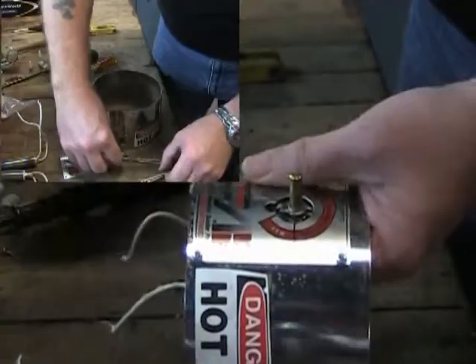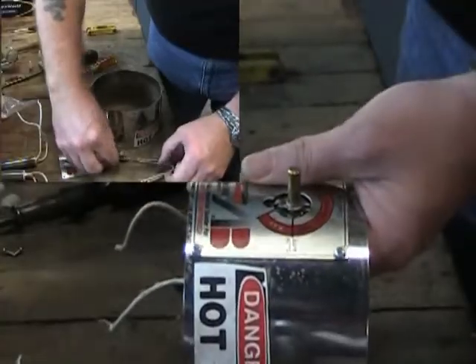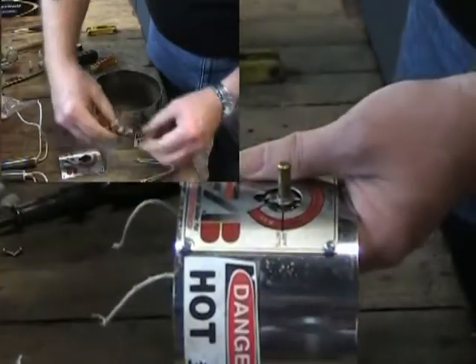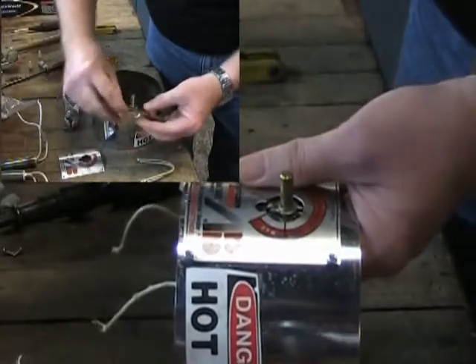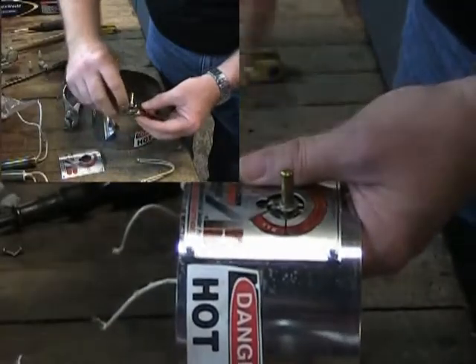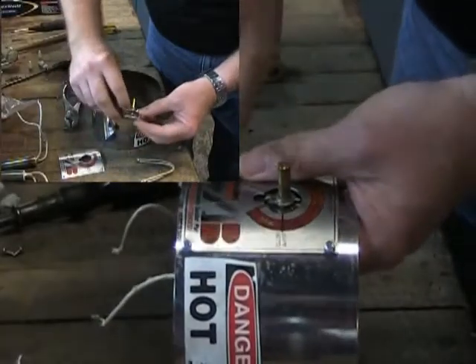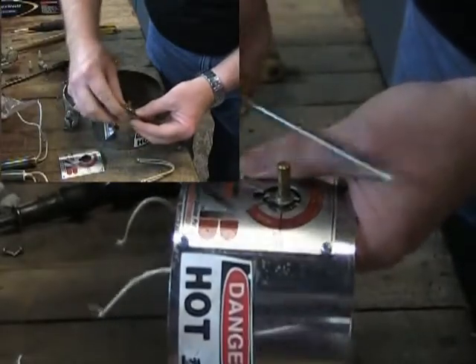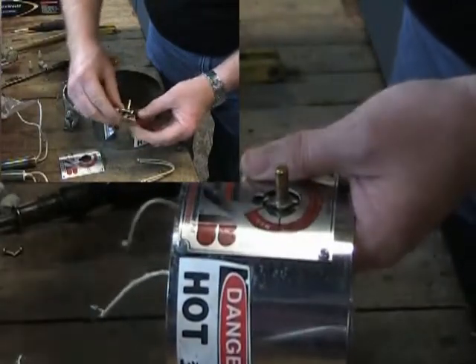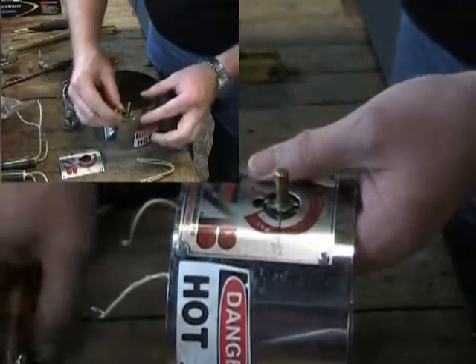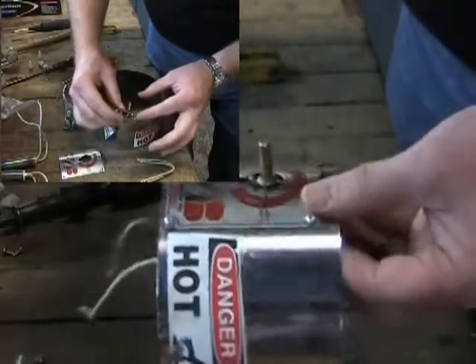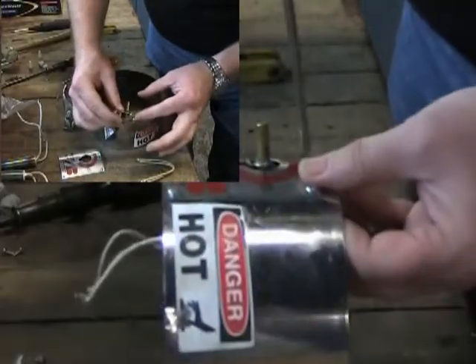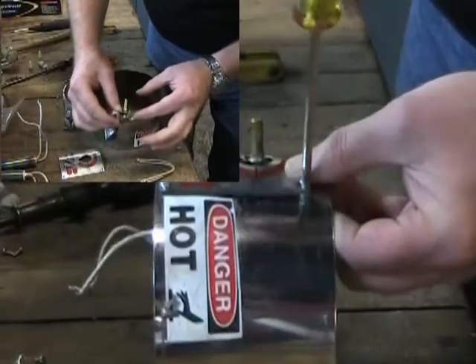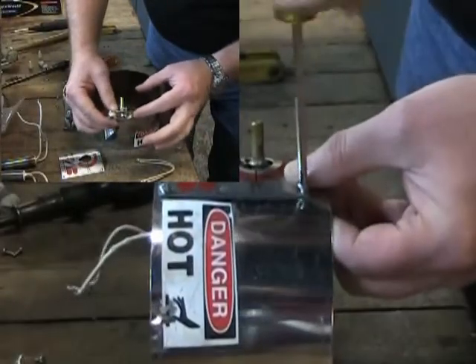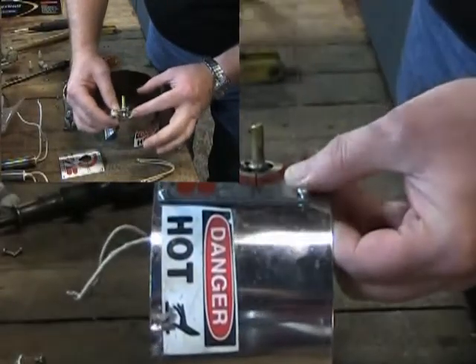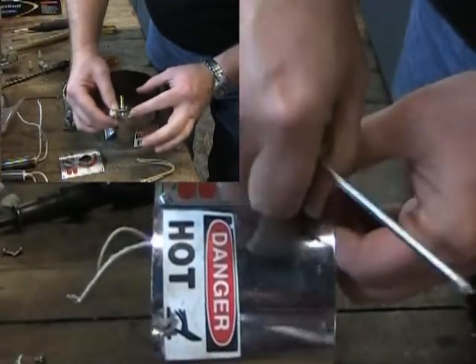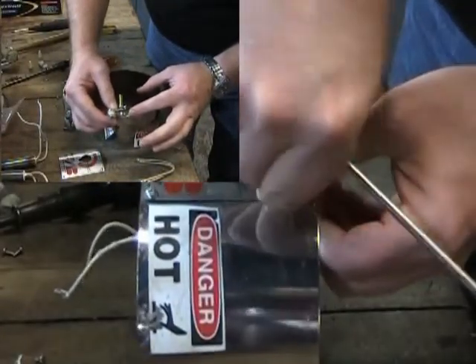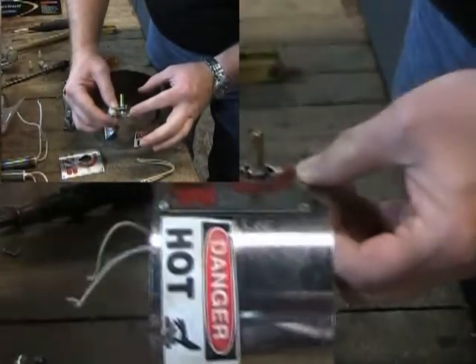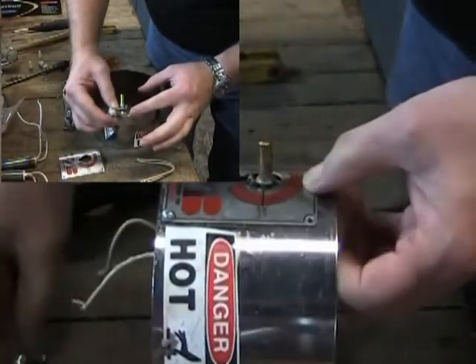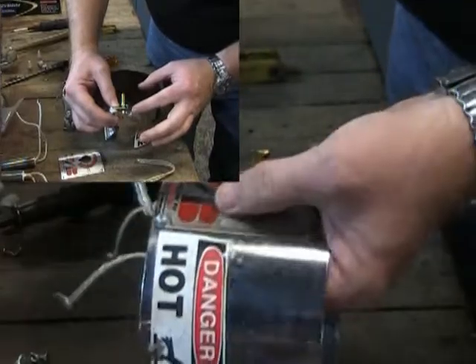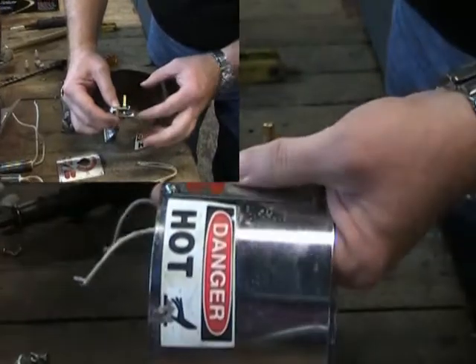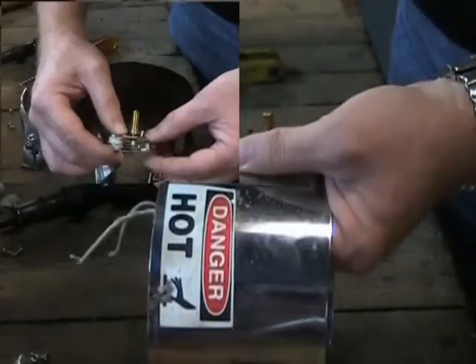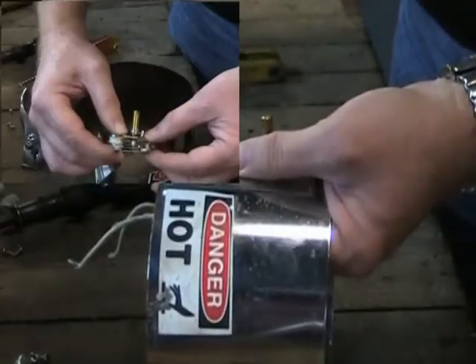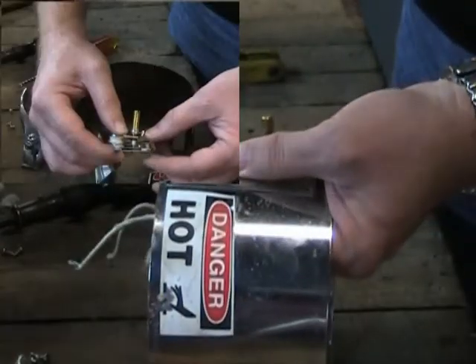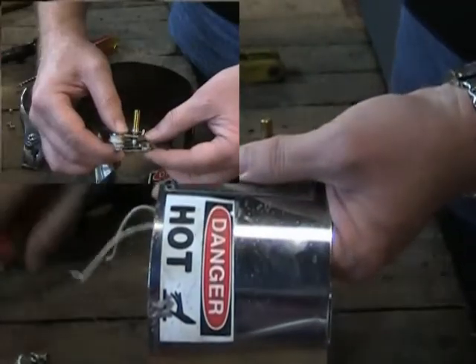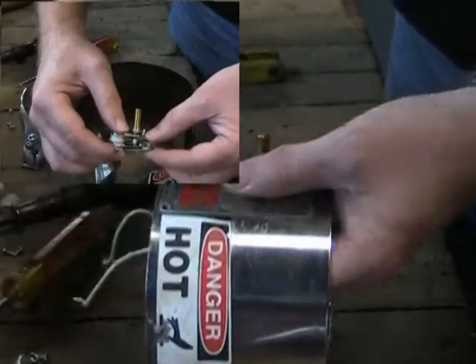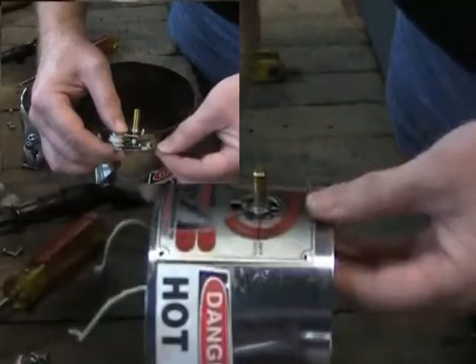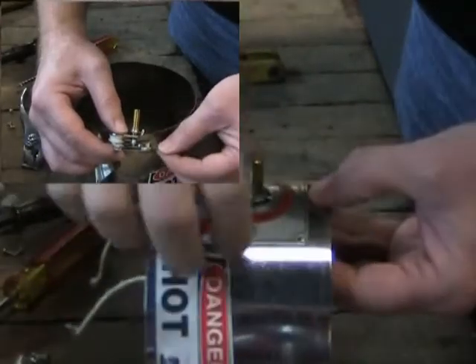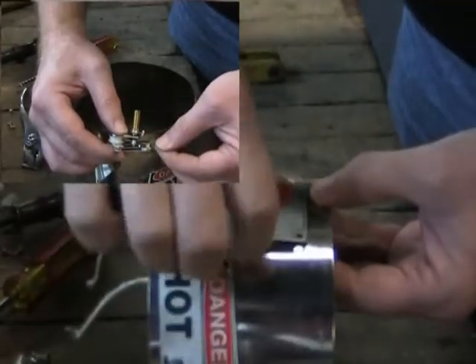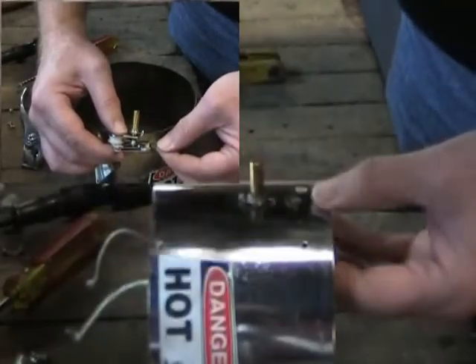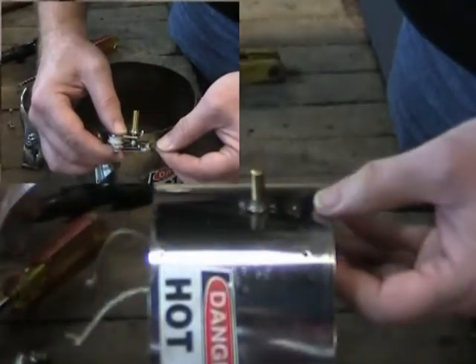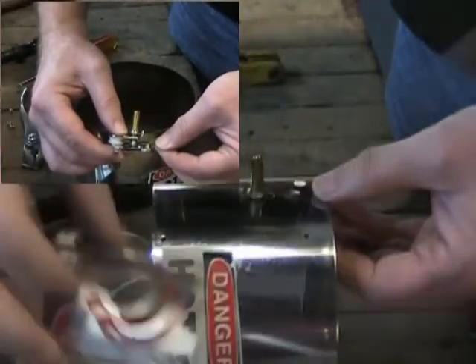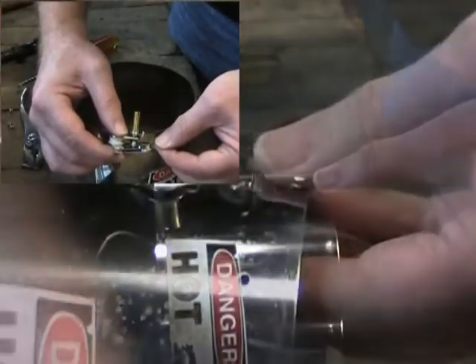Two of the most common causes of thermostat failure are oxidation of the electrical contacts or foreign matter which can prevent current flow between them, or electrical contacts arcing together causing excessive thermal overshoot.